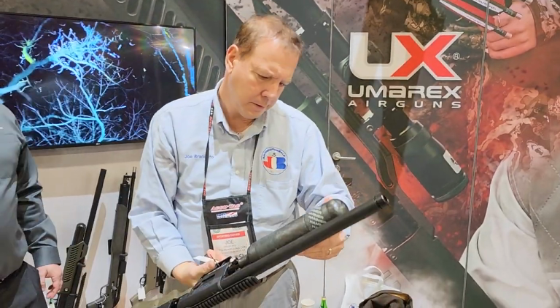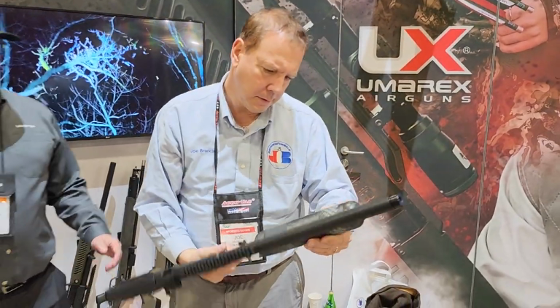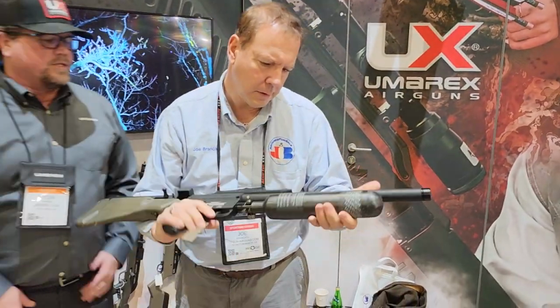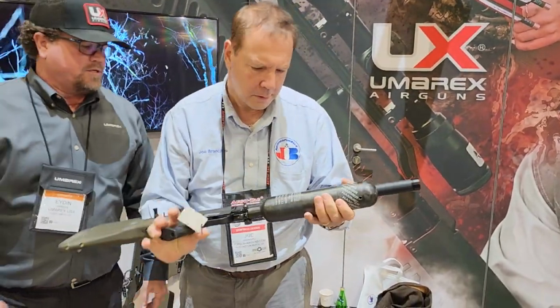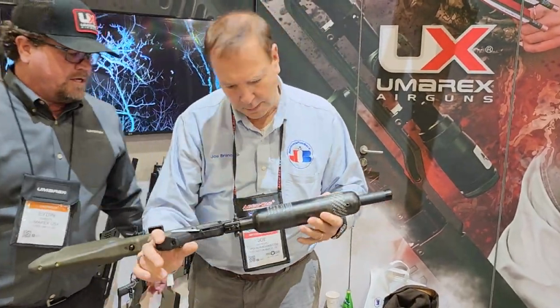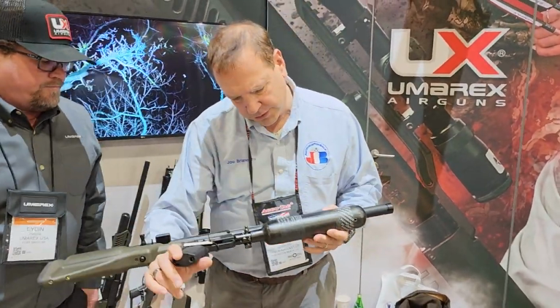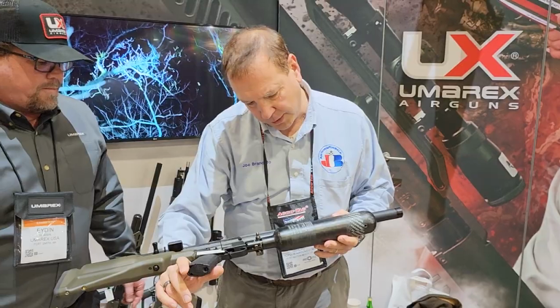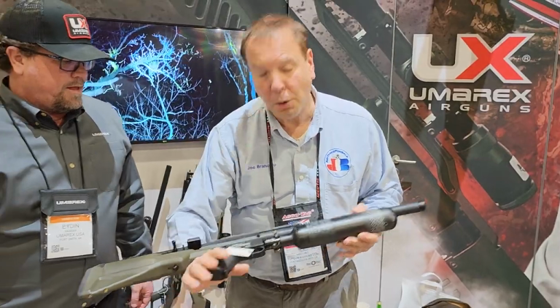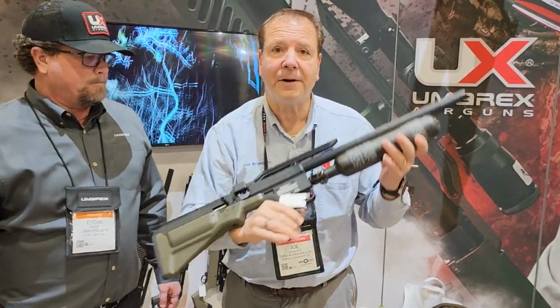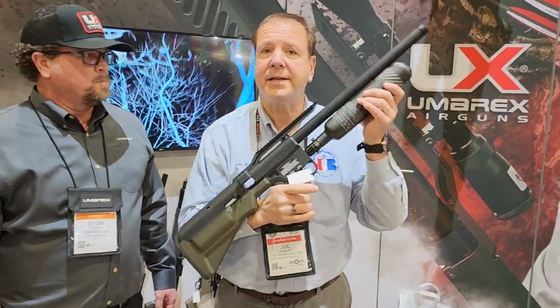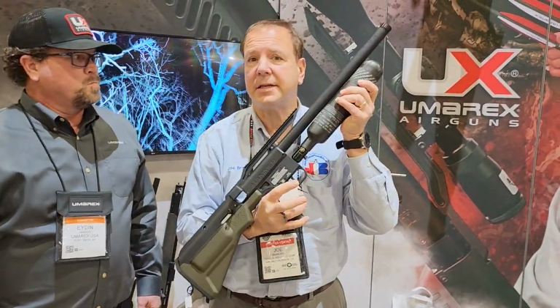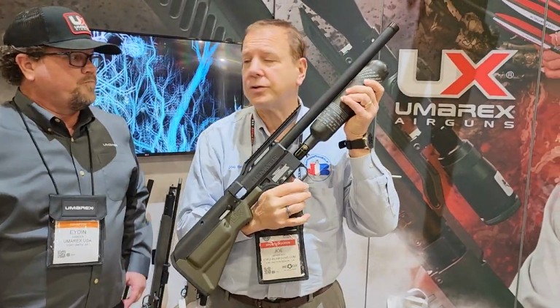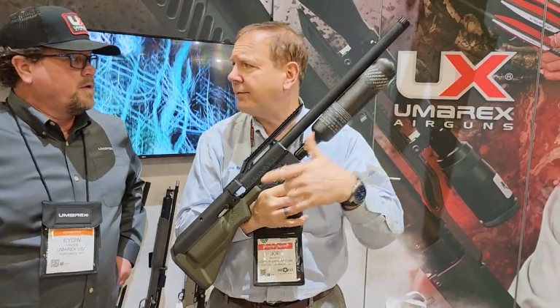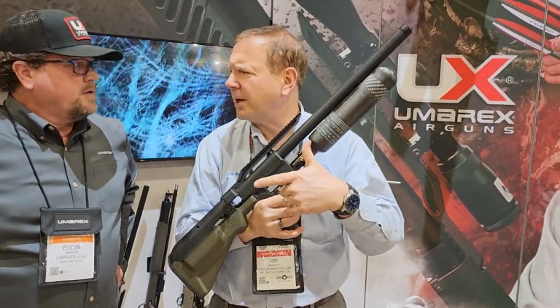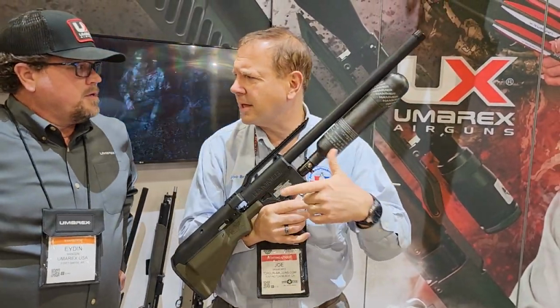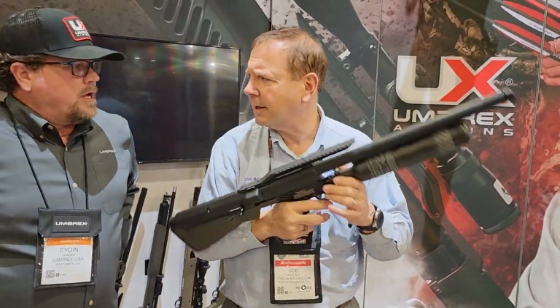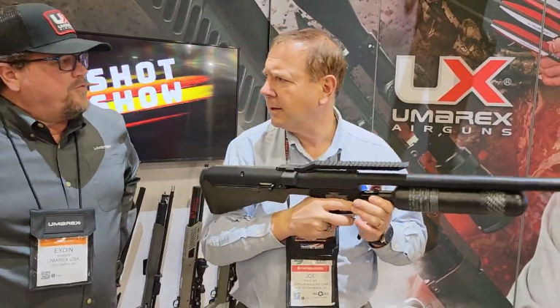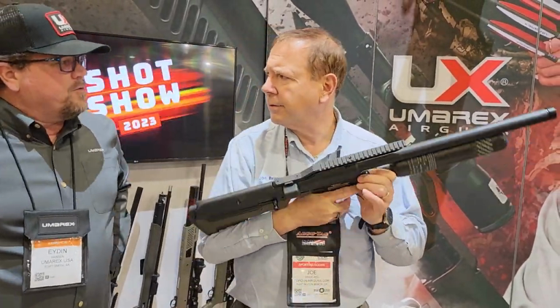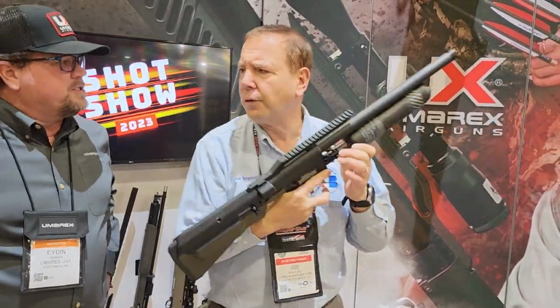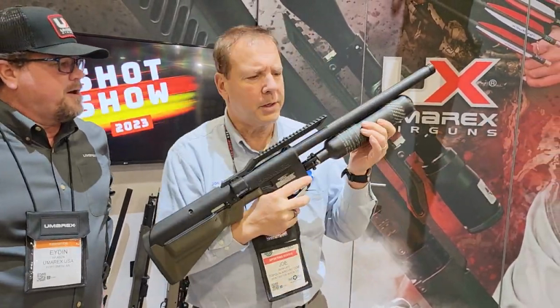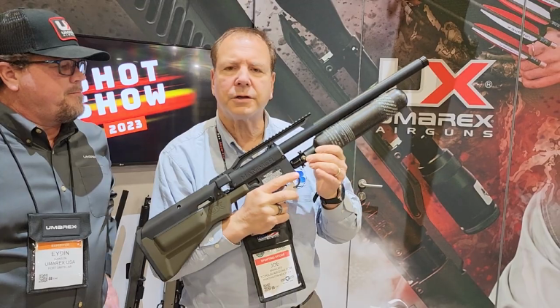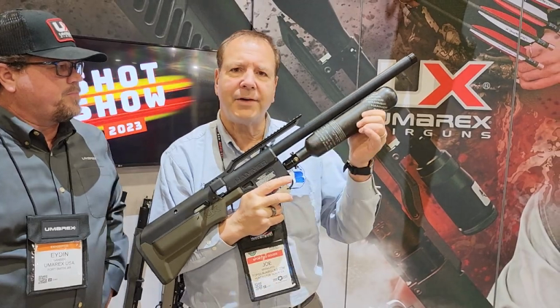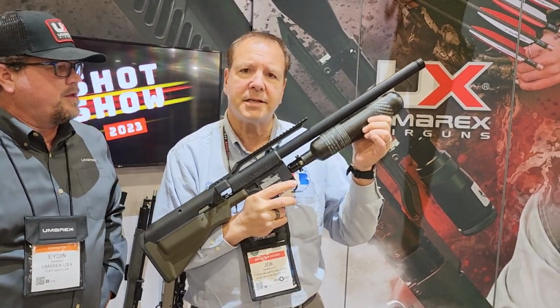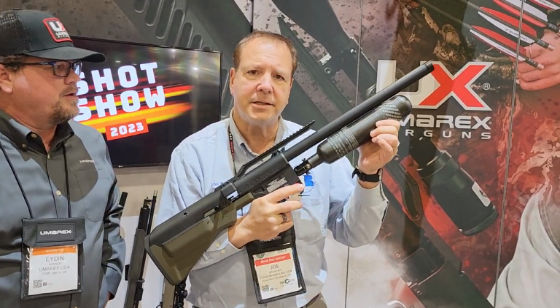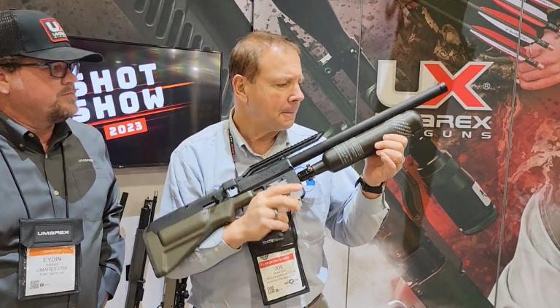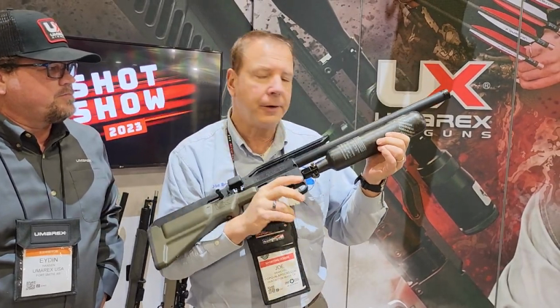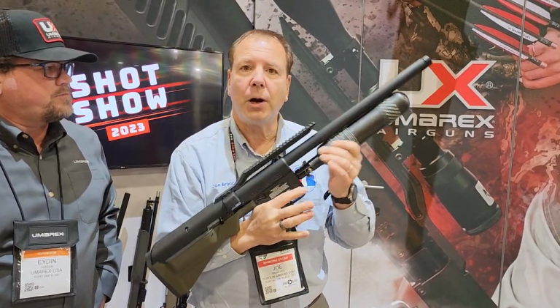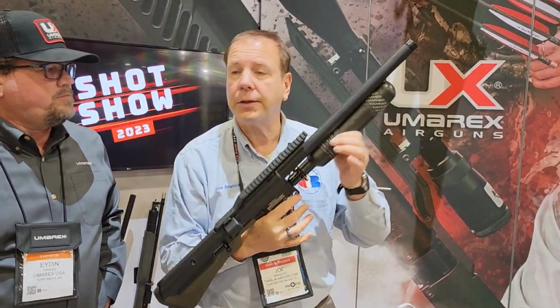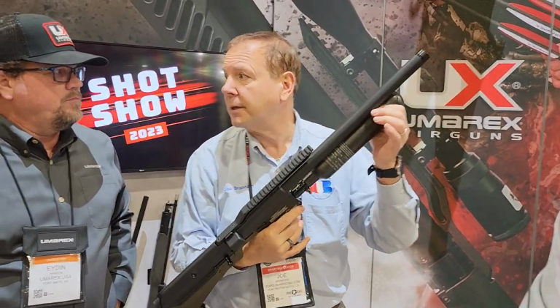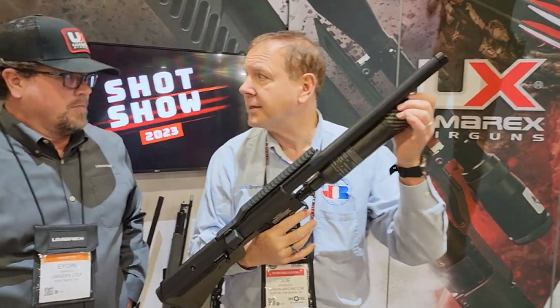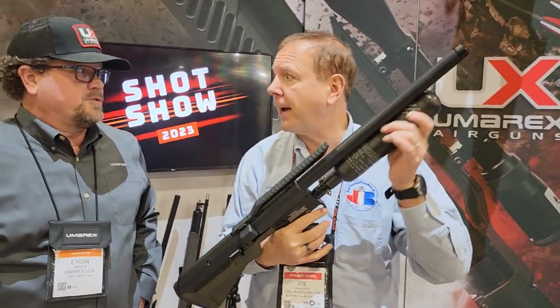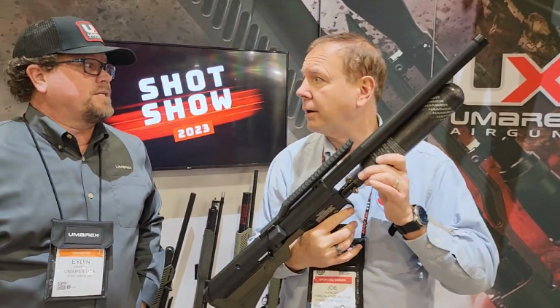It's very well balanced. It's a 300 bar, 580cc bottle — 34 cubic inches. That's a lot of power. It's respectable.